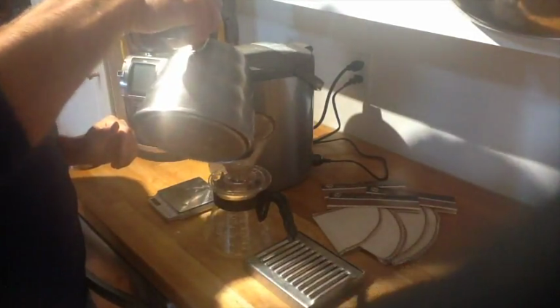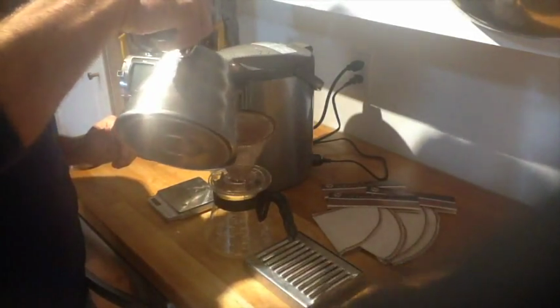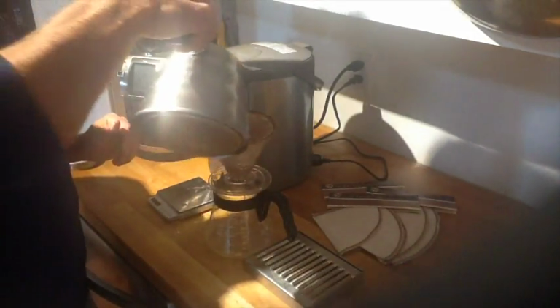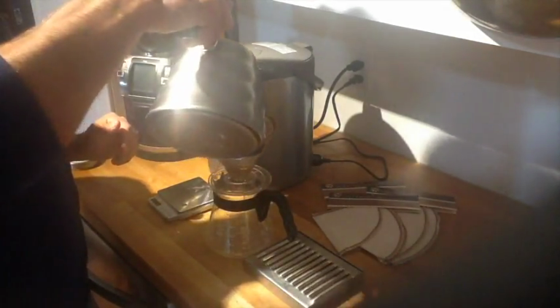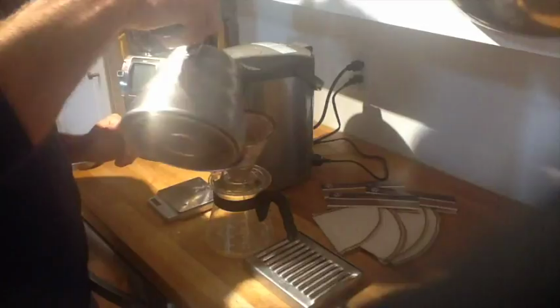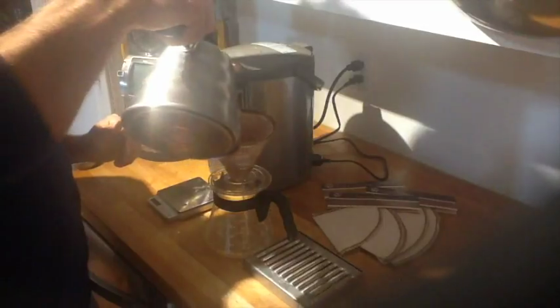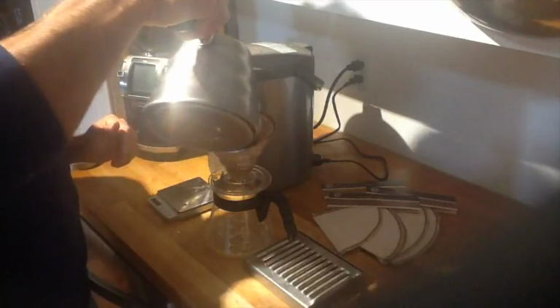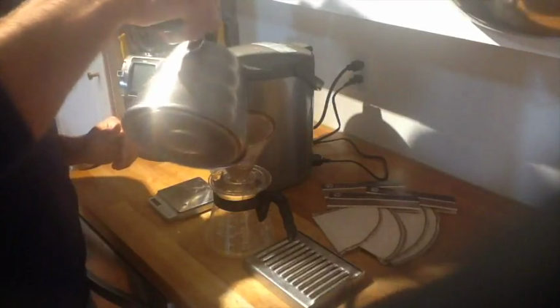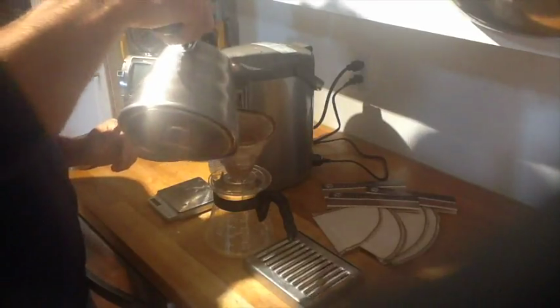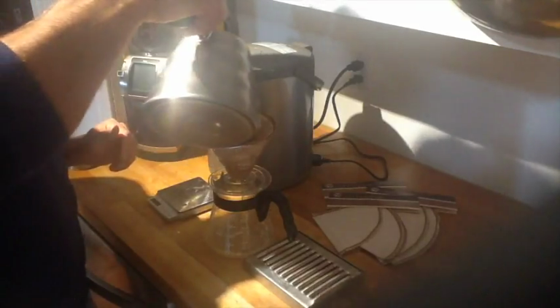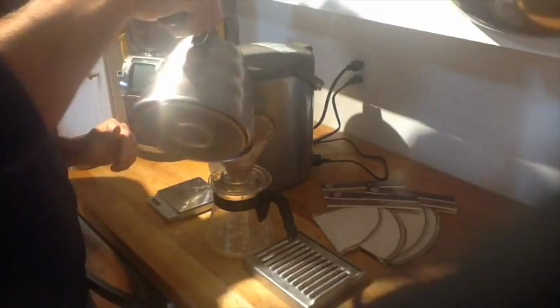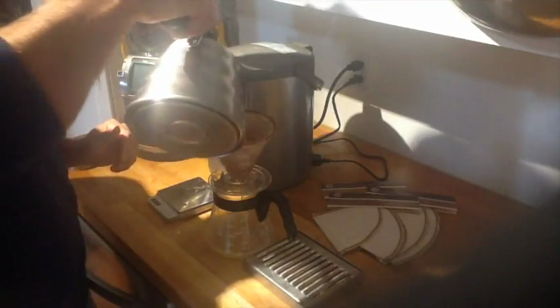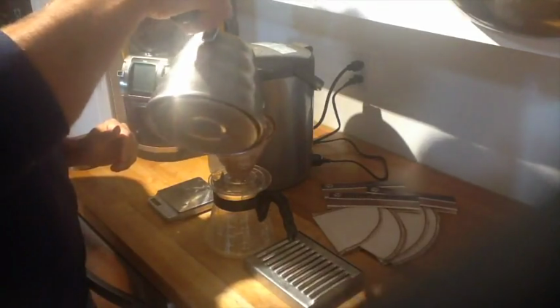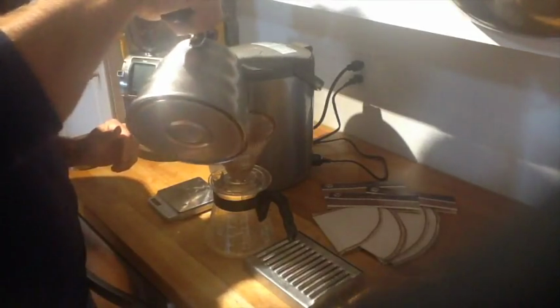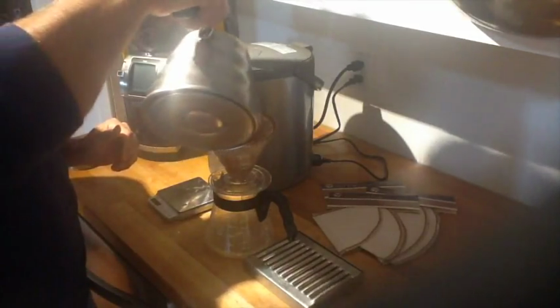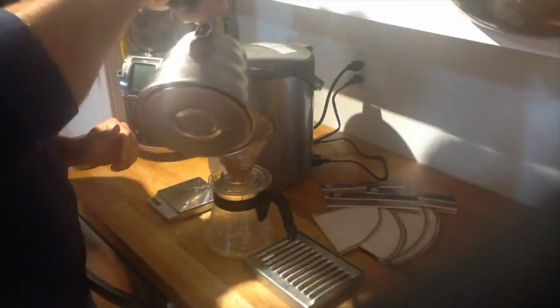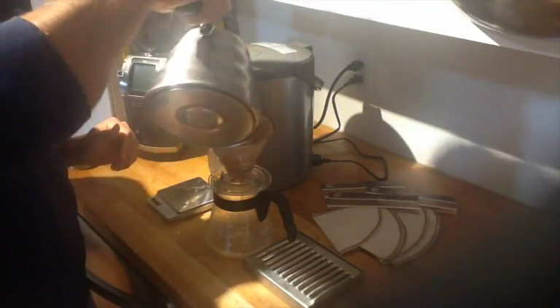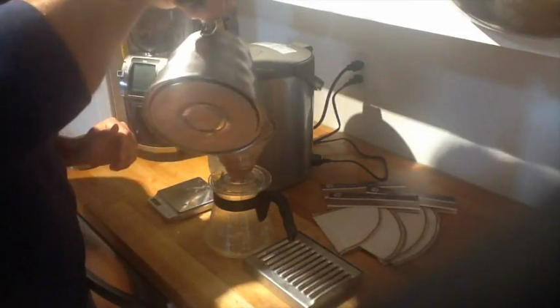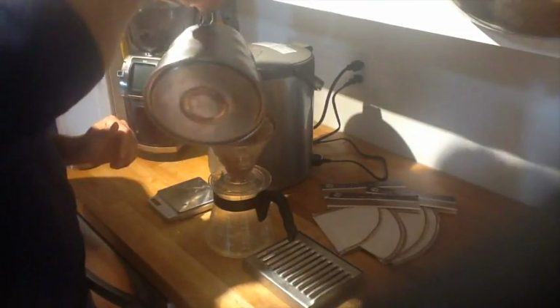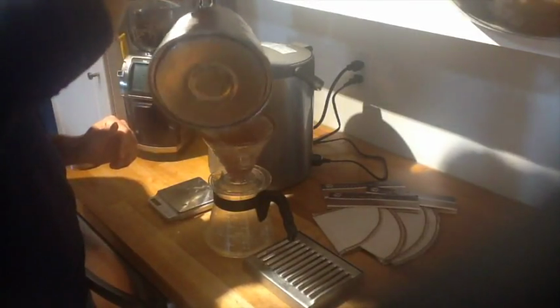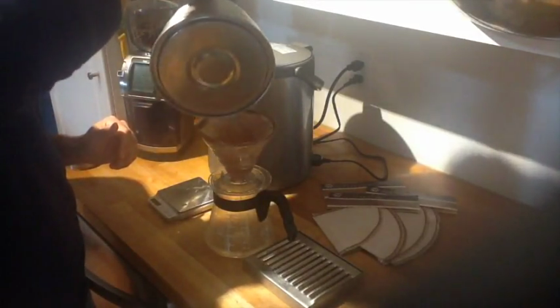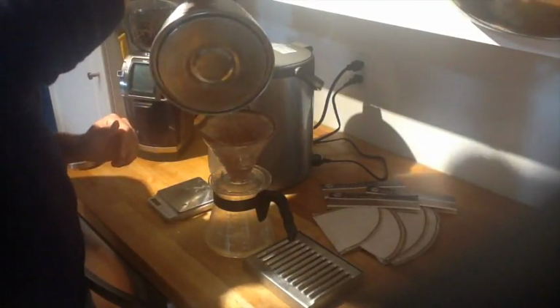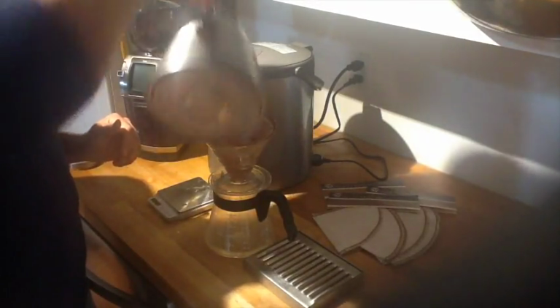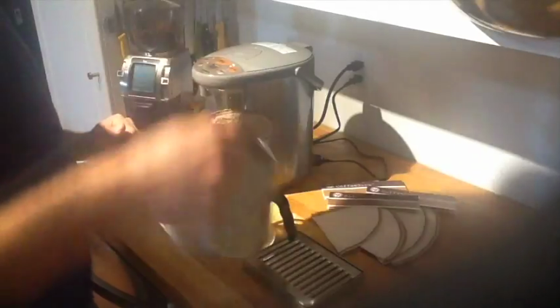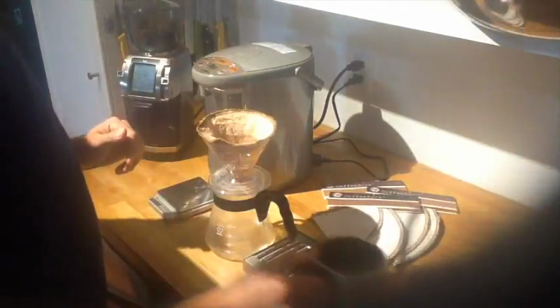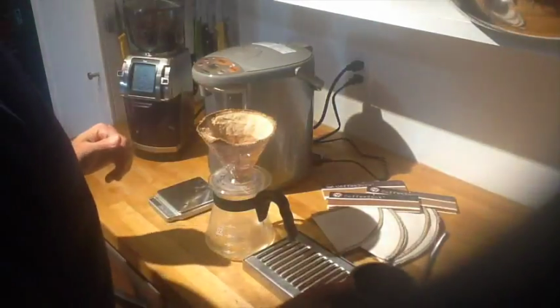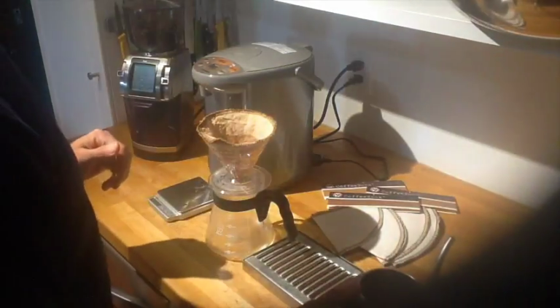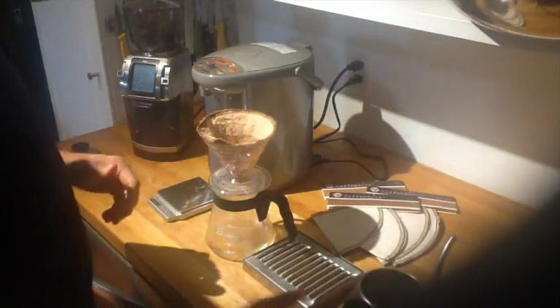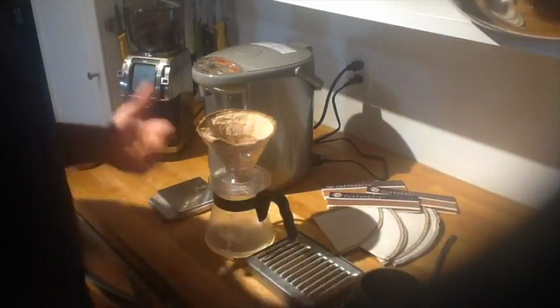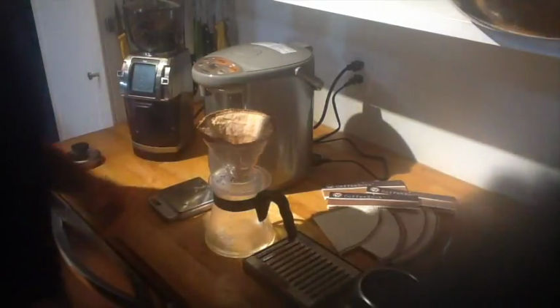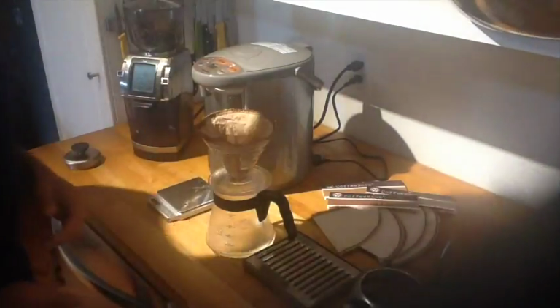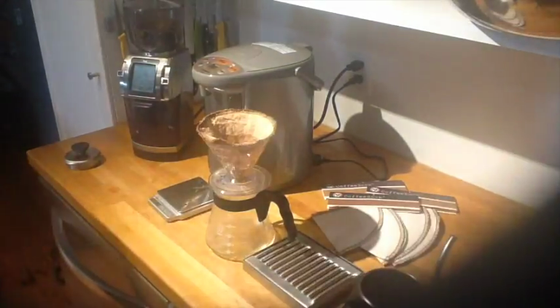If you don't have time and you don't really care, you can bypass and just dump water over the grinds. But I like to preheat everything — I like a hot cup of coffee.